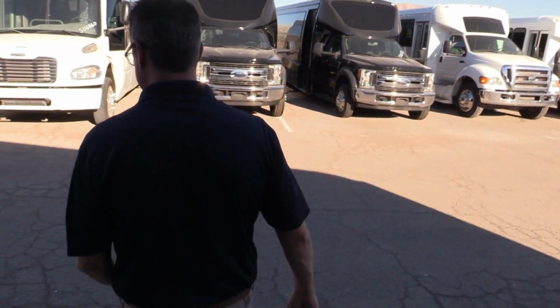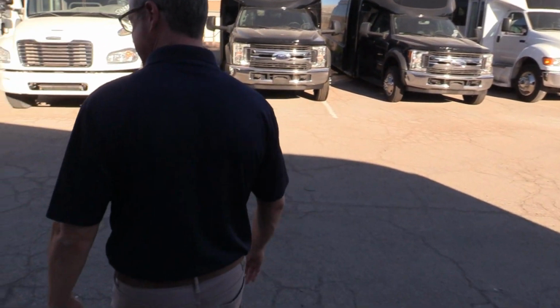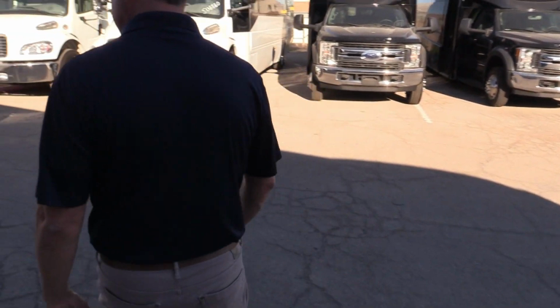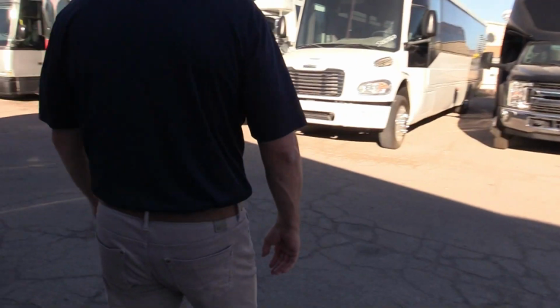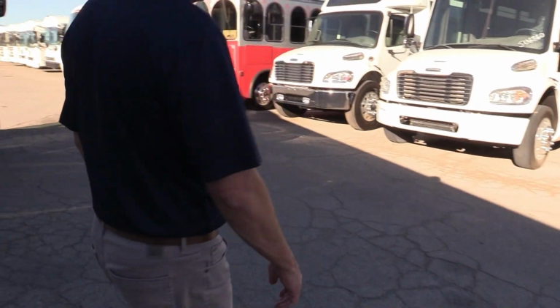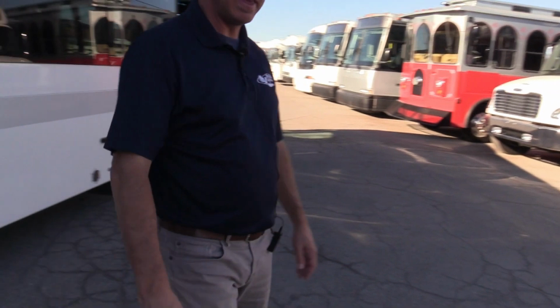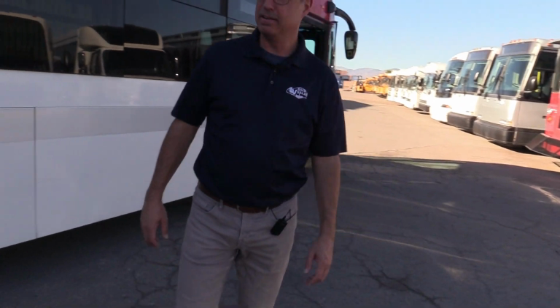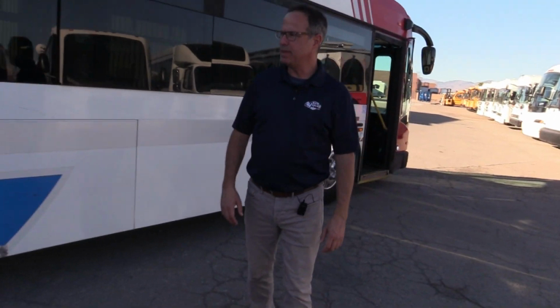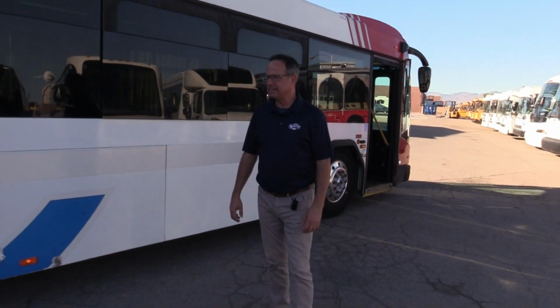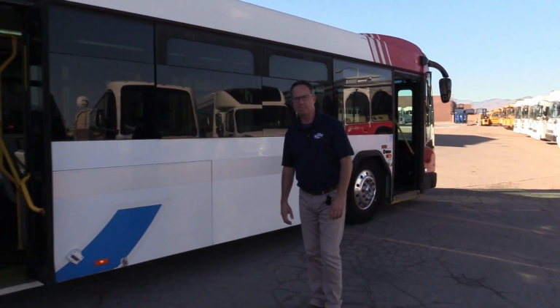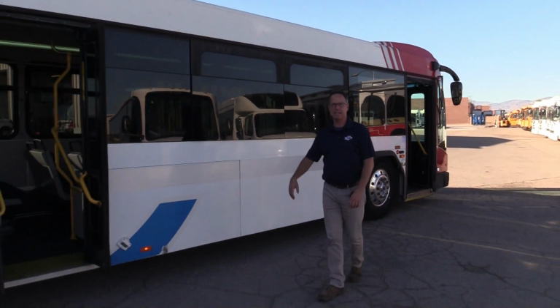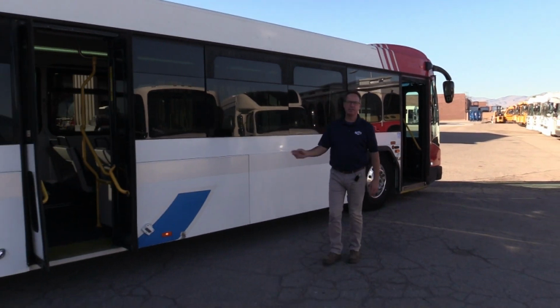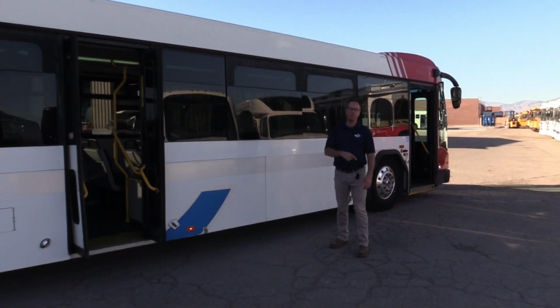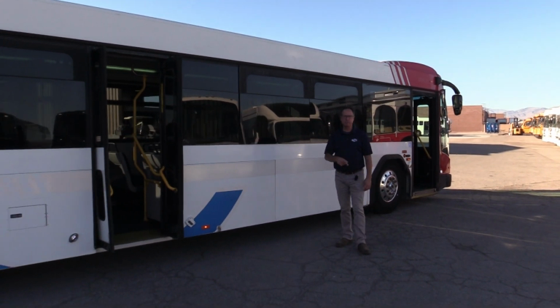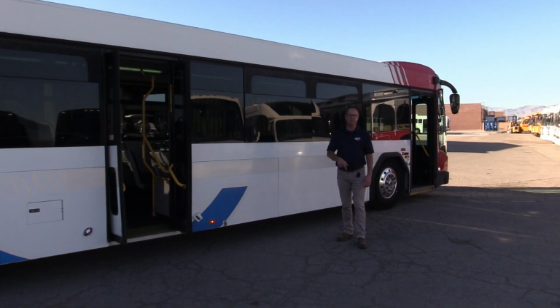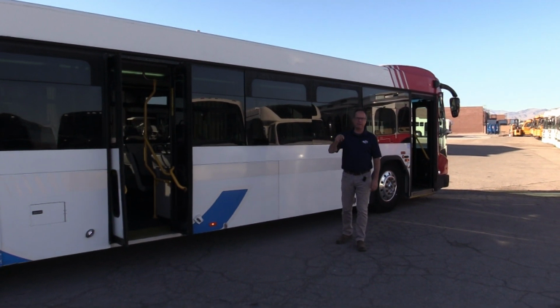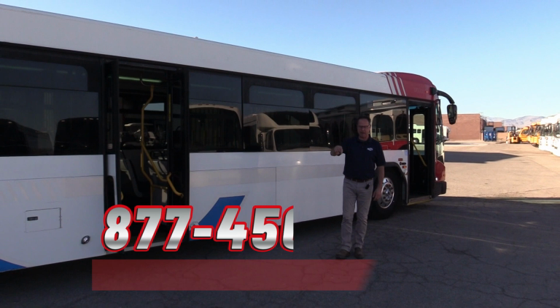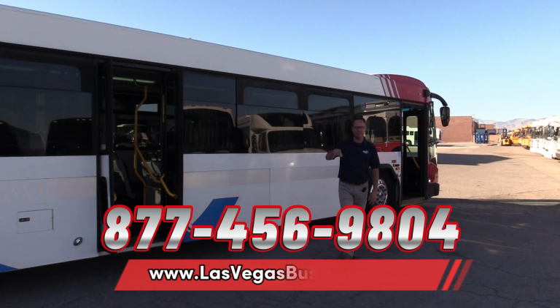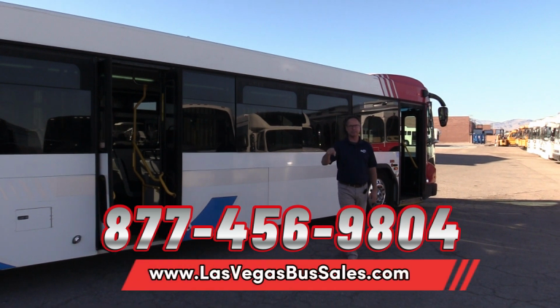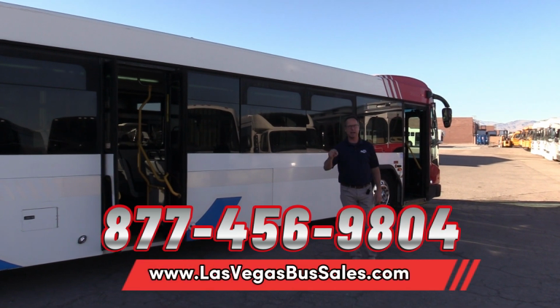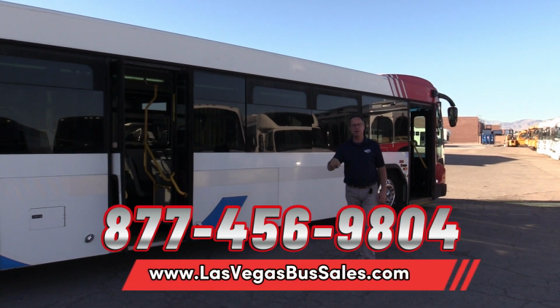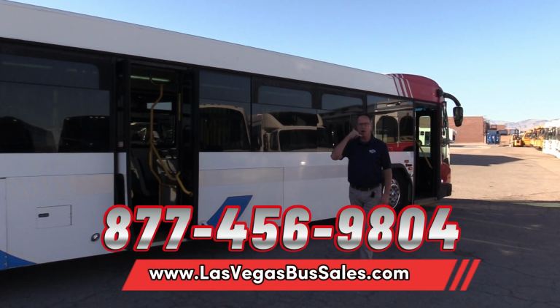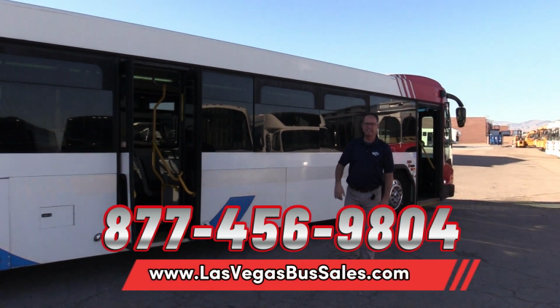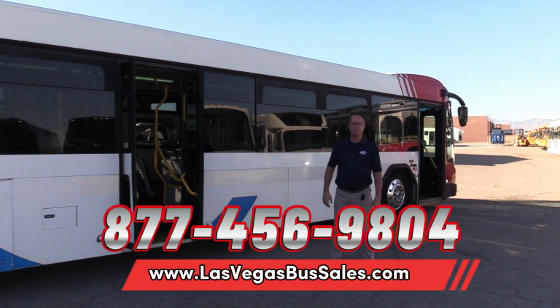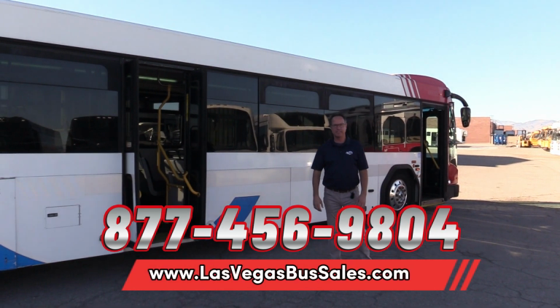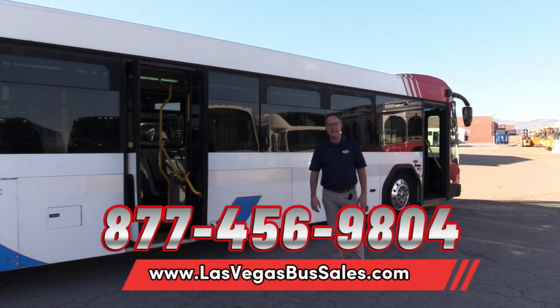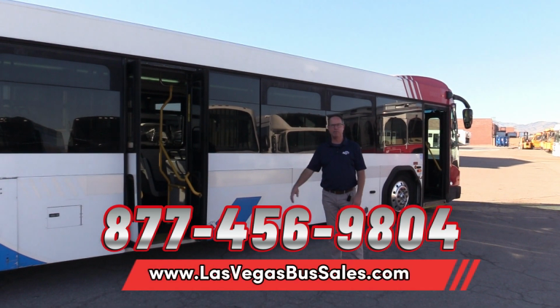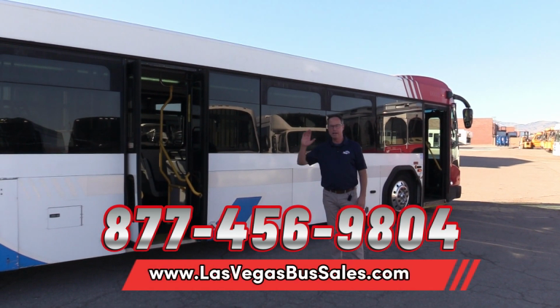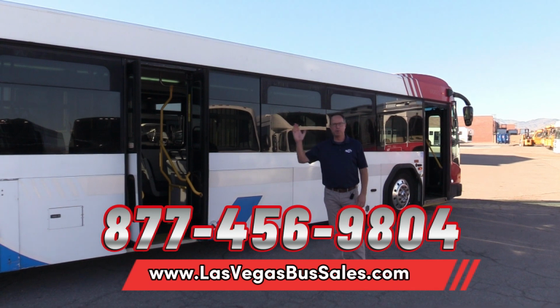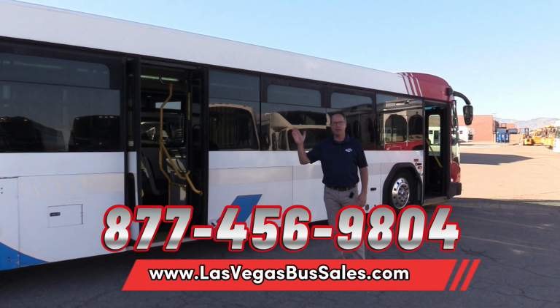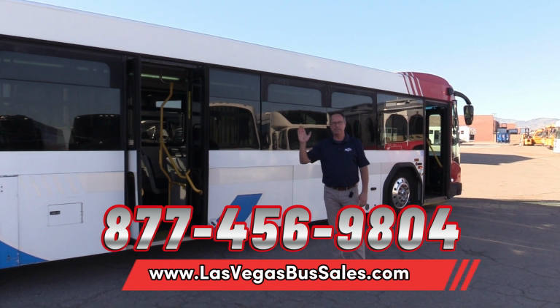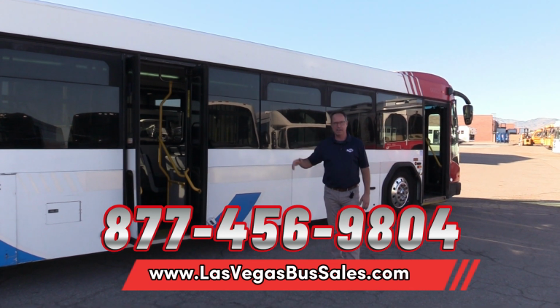2006 Gillig BRT. For more information, pricing, and availability, visit lasvegasbussales.com or call us at 877-456-9804. It's a beautiful day in Las Vegas — have a nice day!